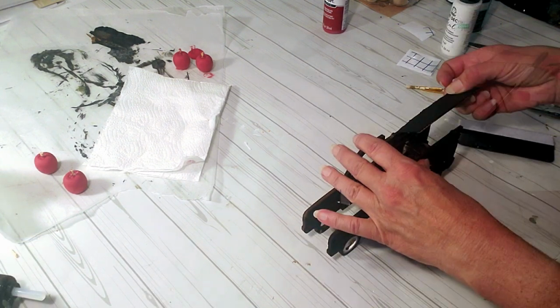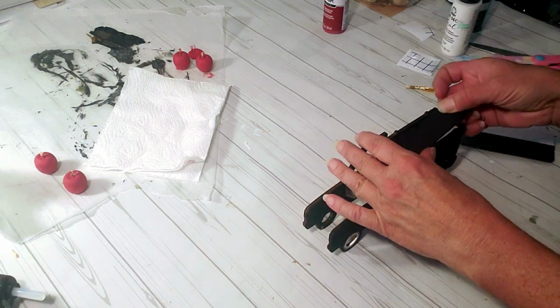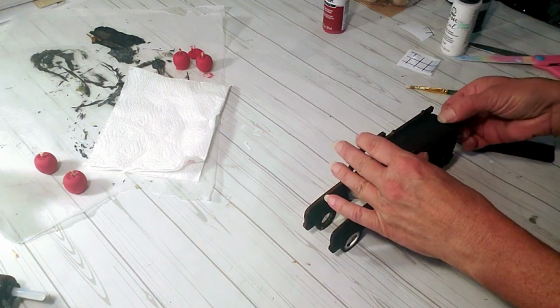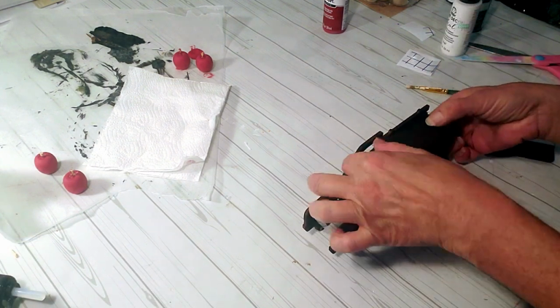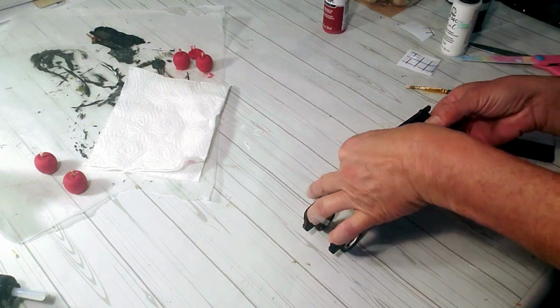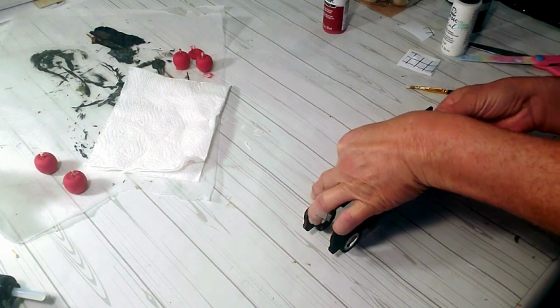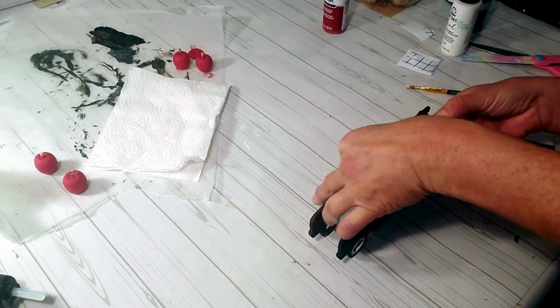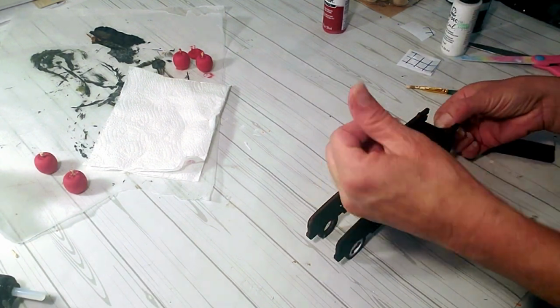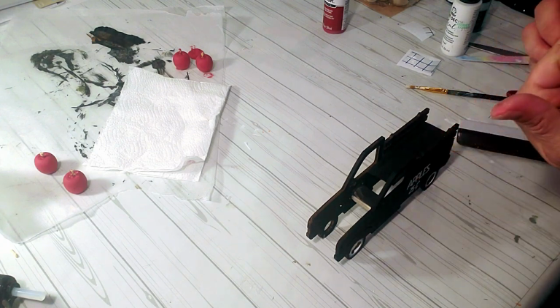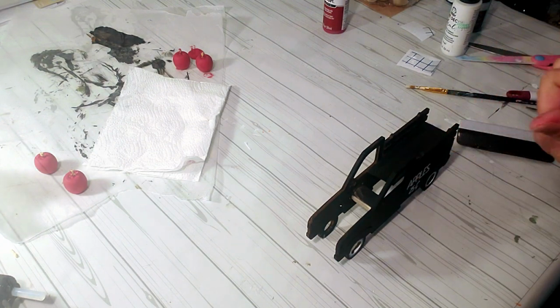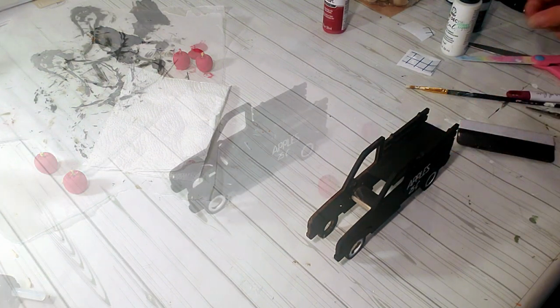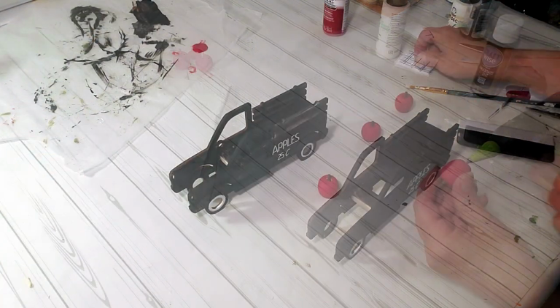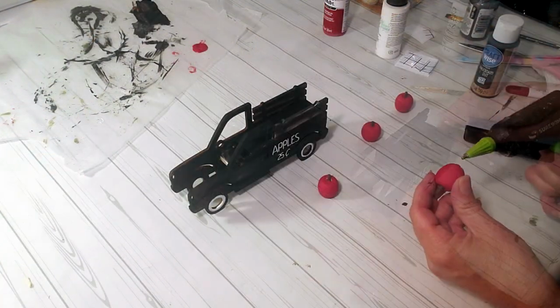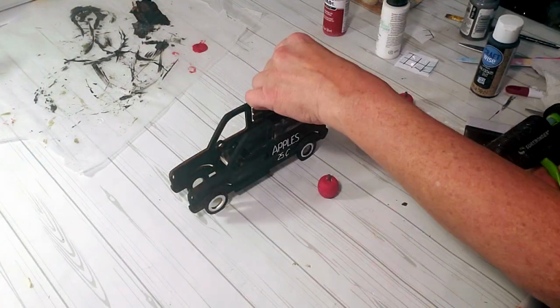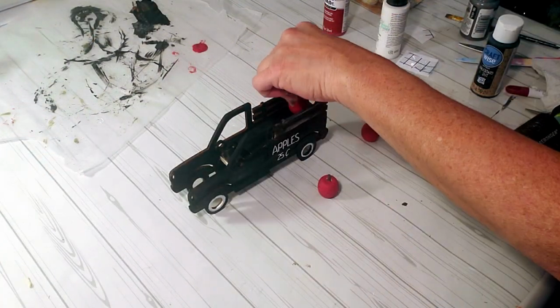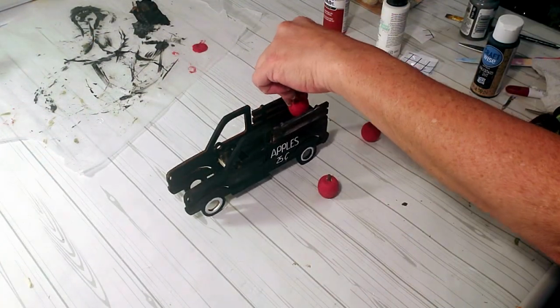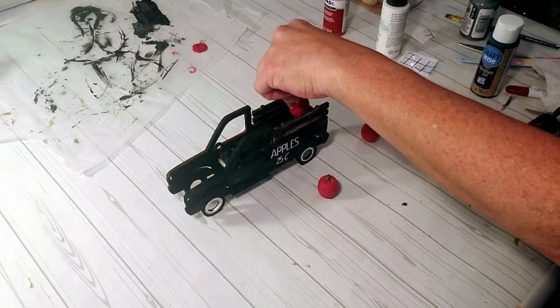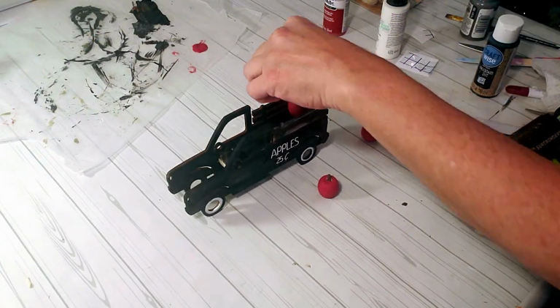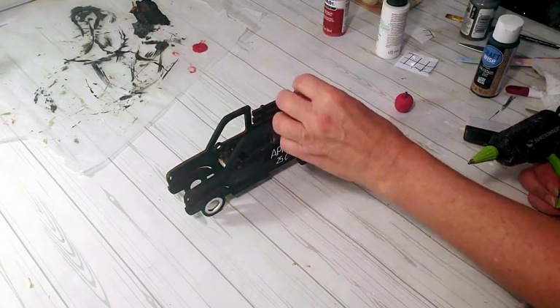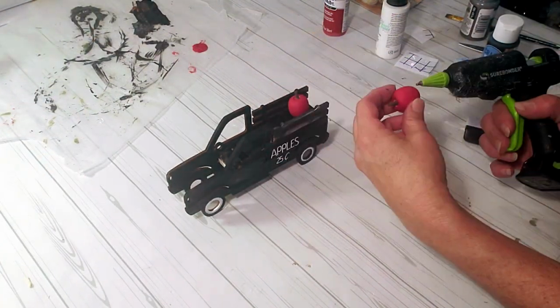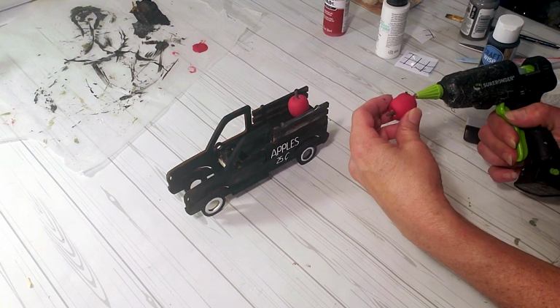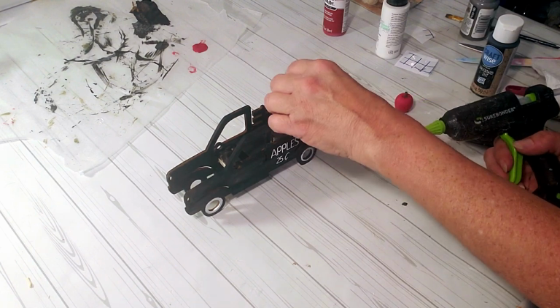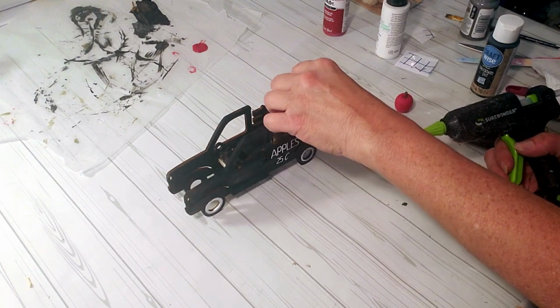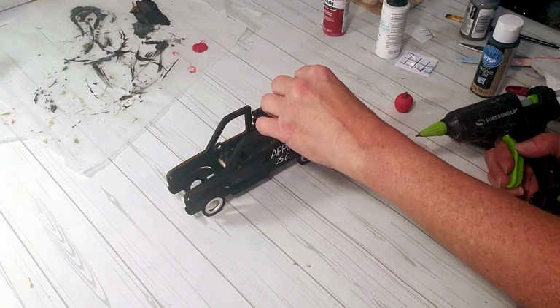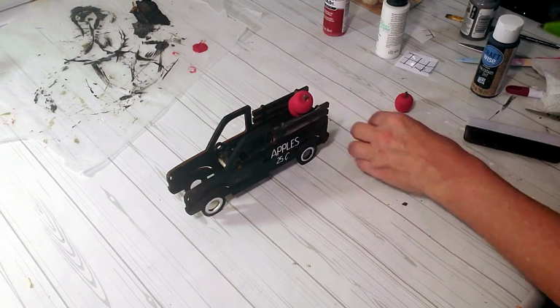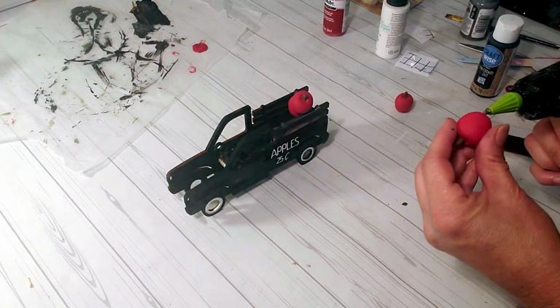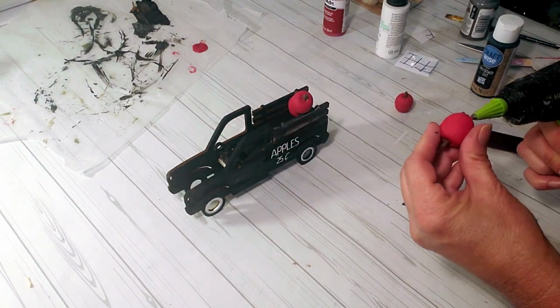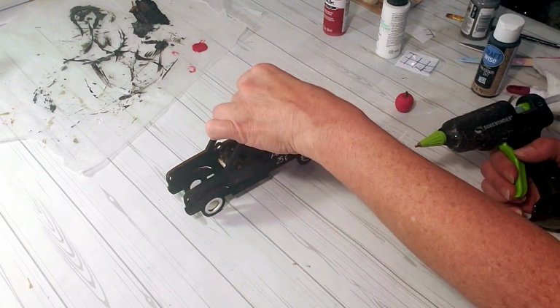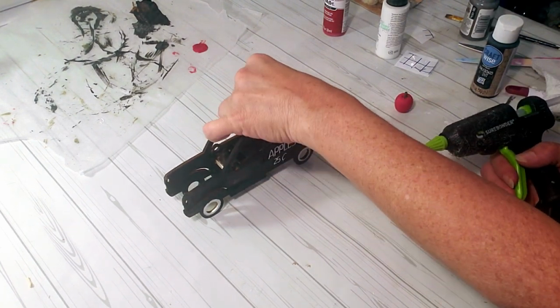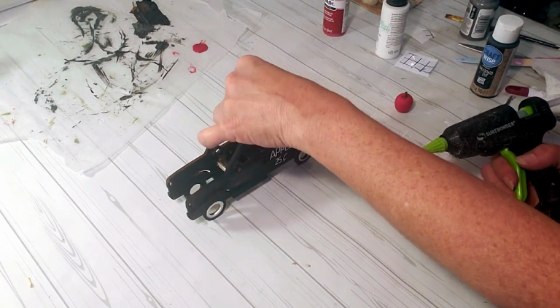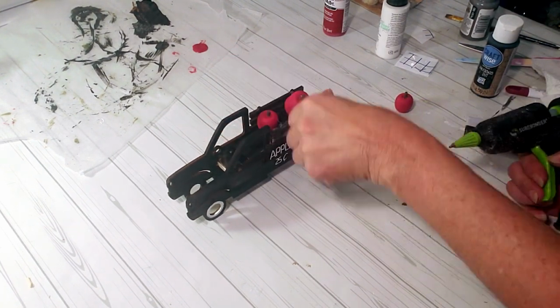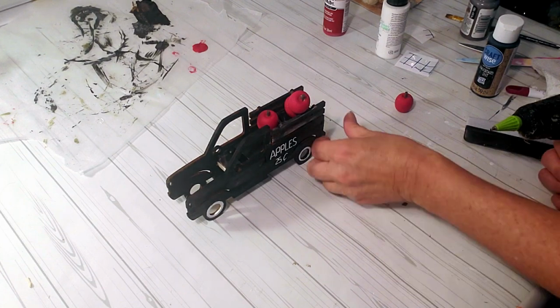Now I'm taking the piece of cardboard I painted and placing it right in the back of the truck. I'm placing the apples in the back of the truck using some hot glue, and I added a little bit of raffia at the end.